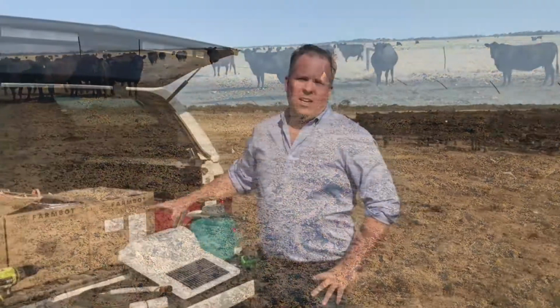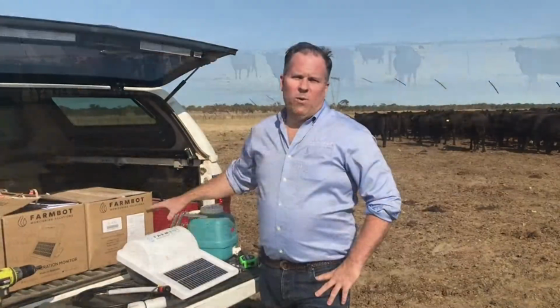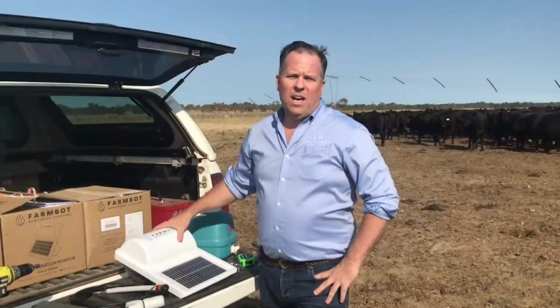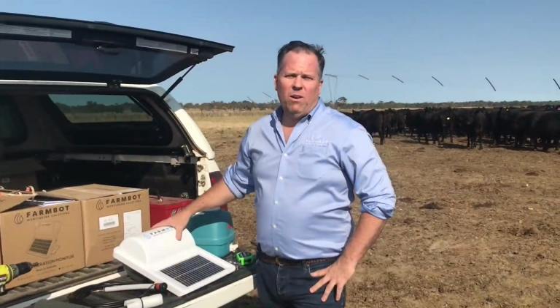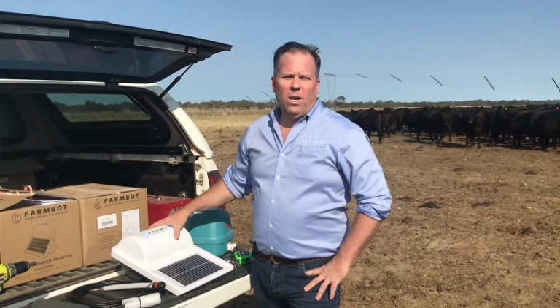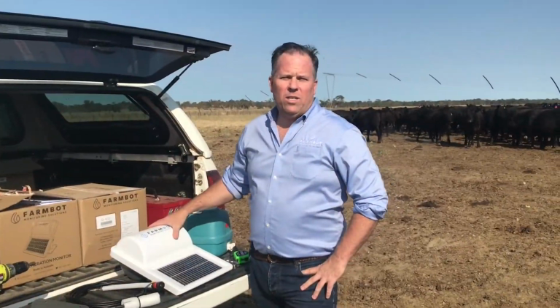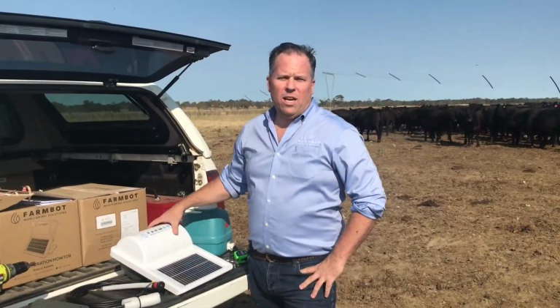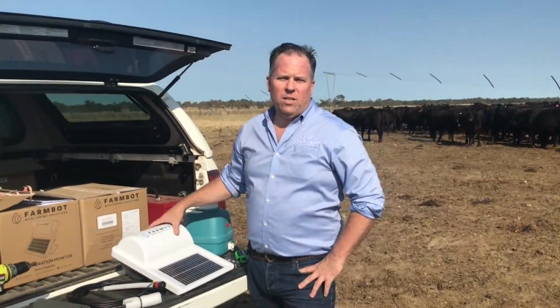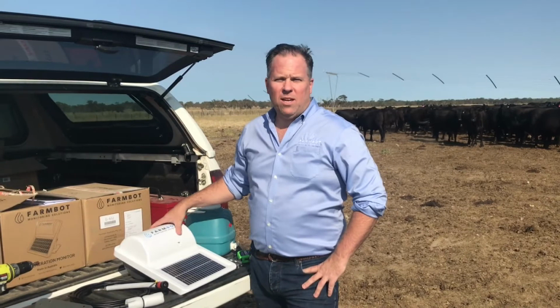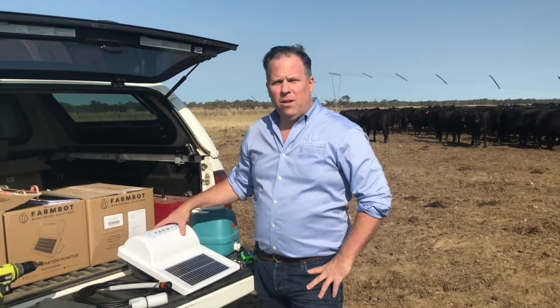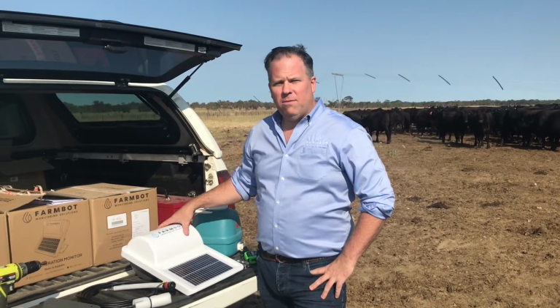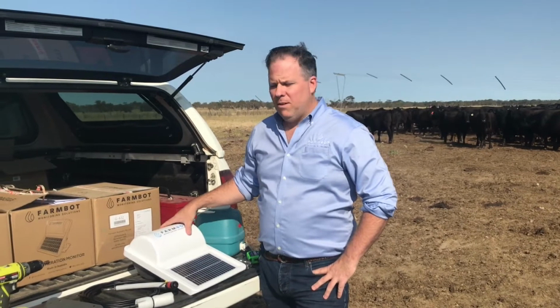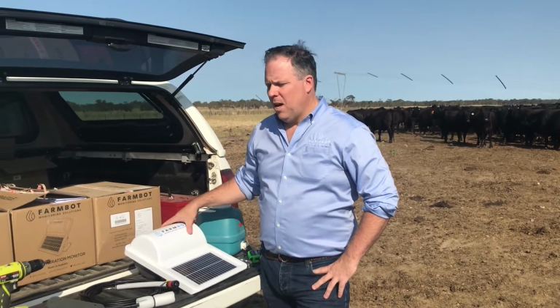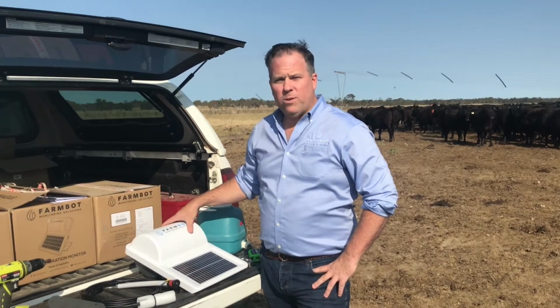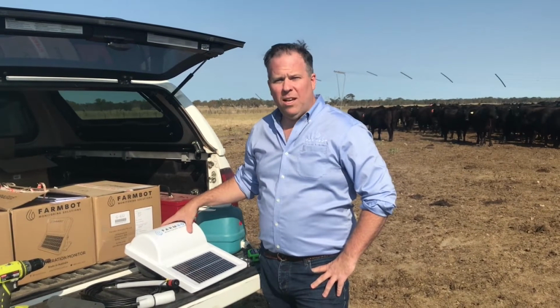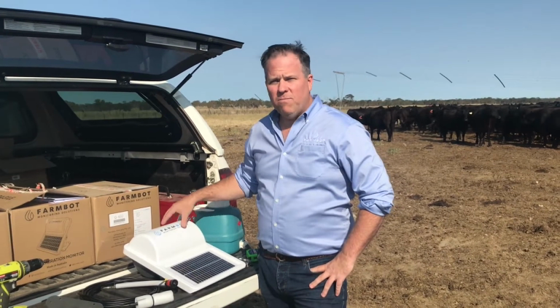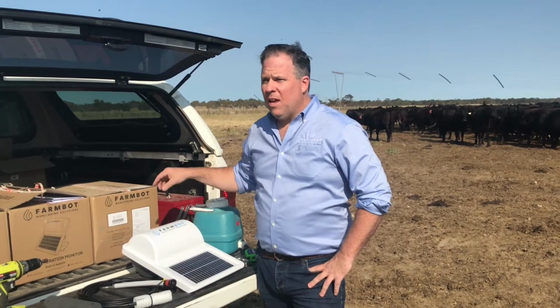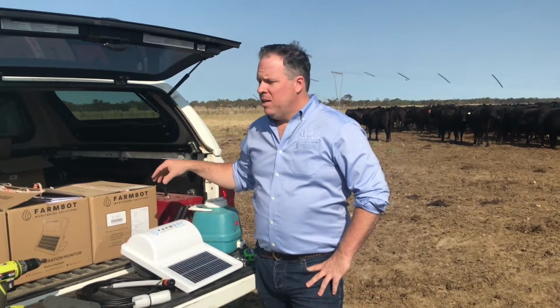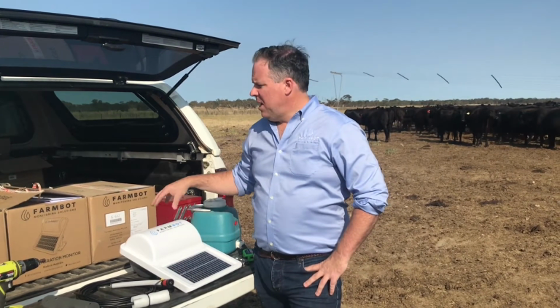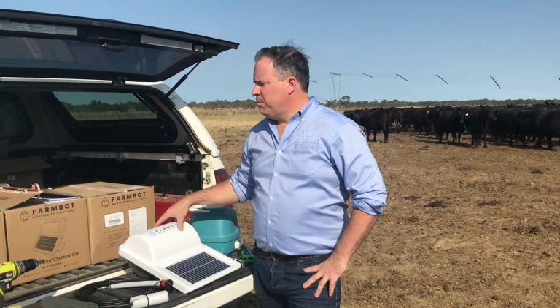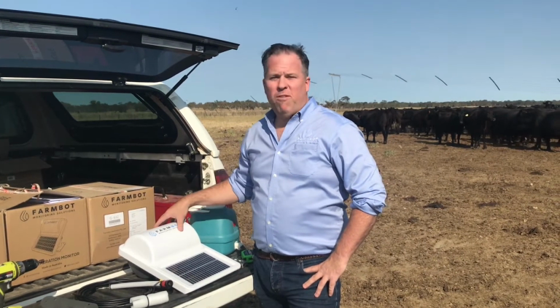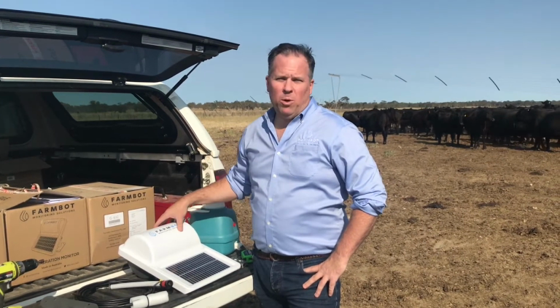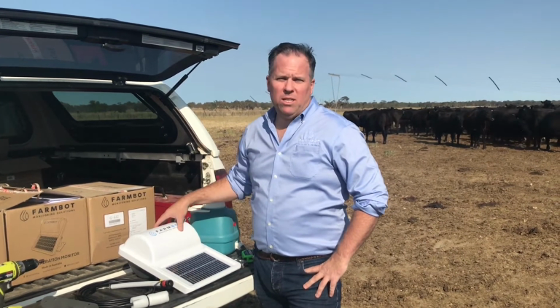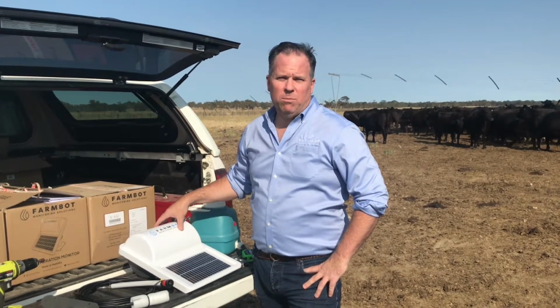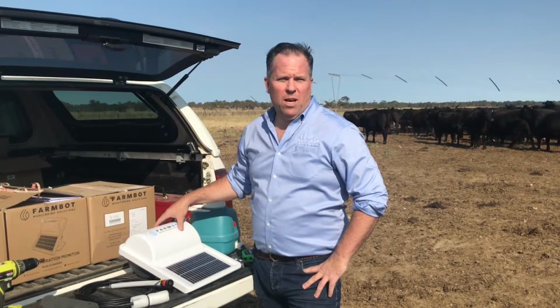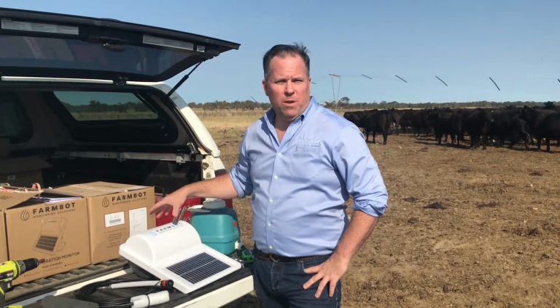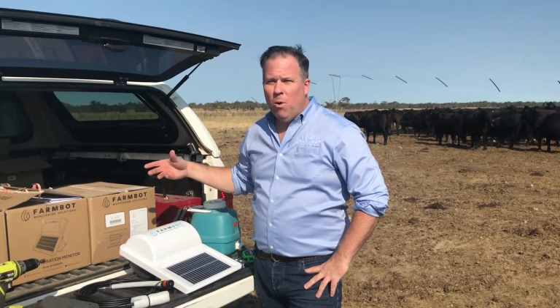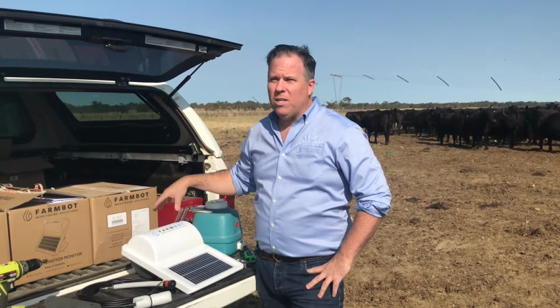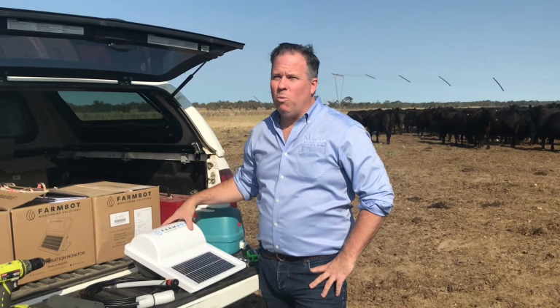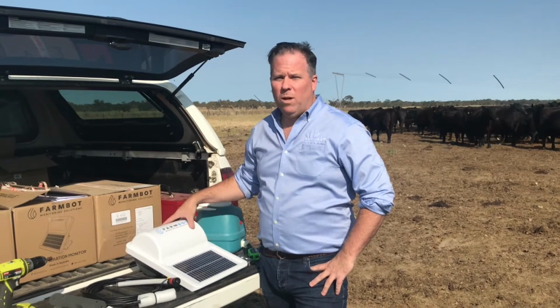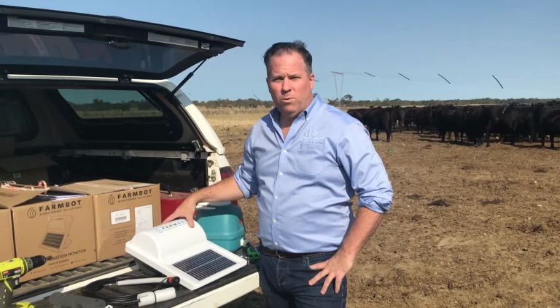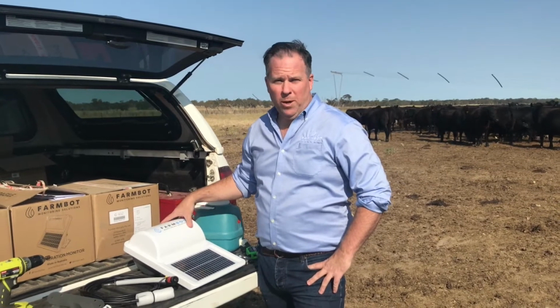We're down here on Willa Lucas station in the southeast of South Australia, setting up some FarmBot systems to help them monitor their water remotely.